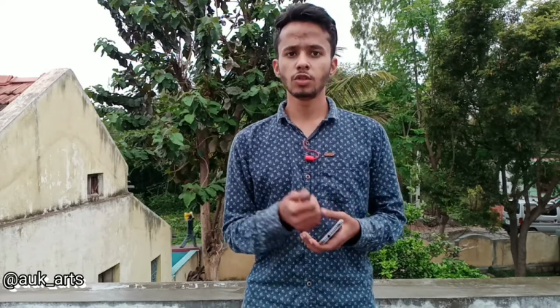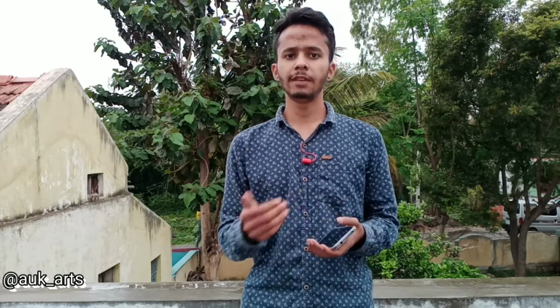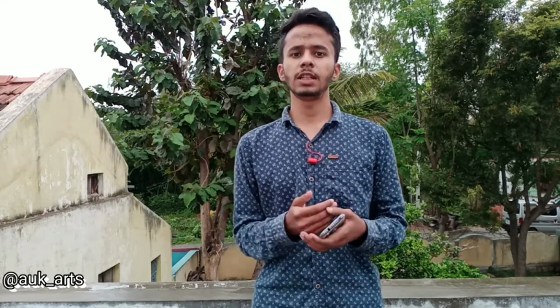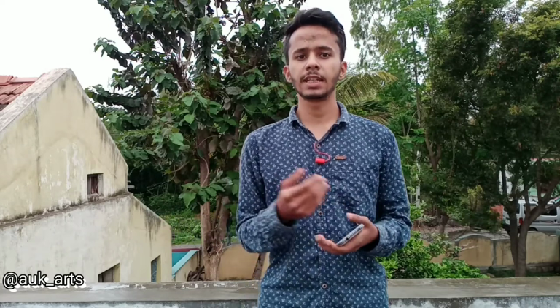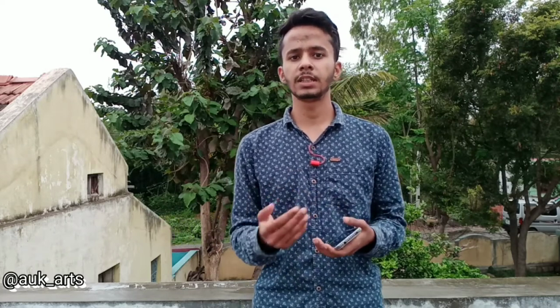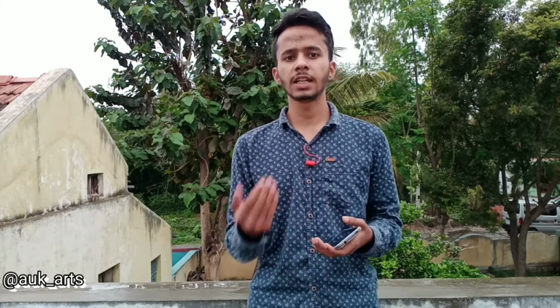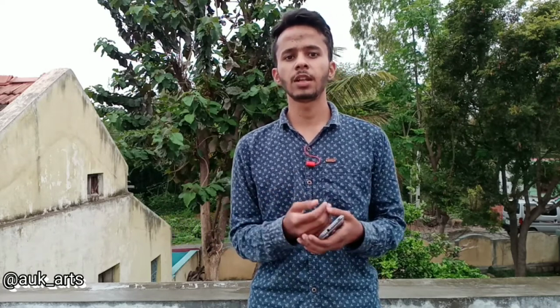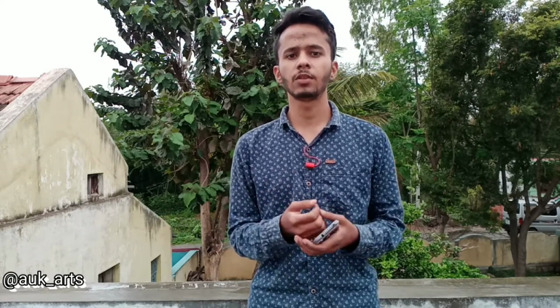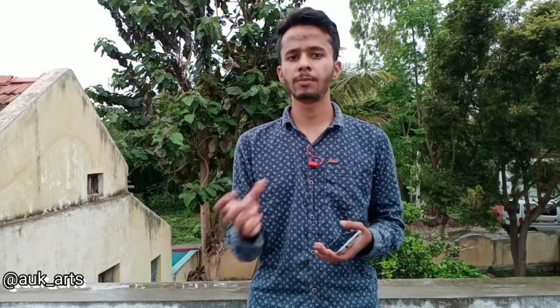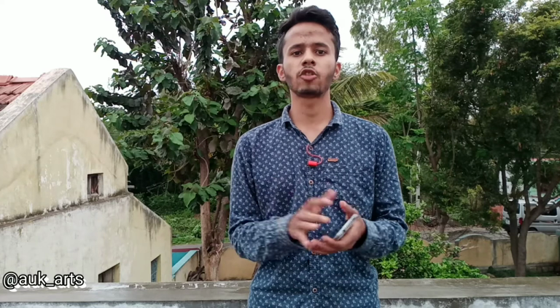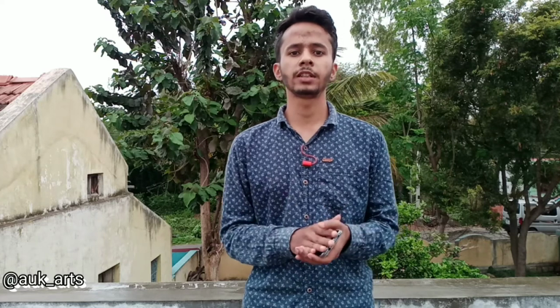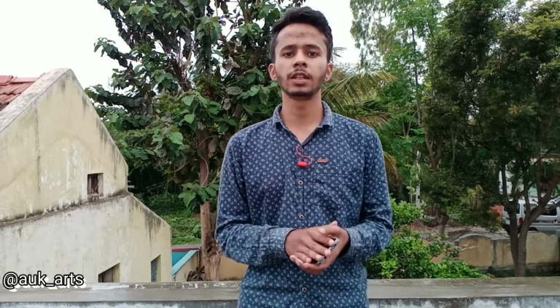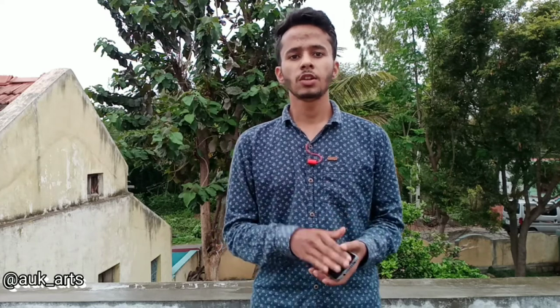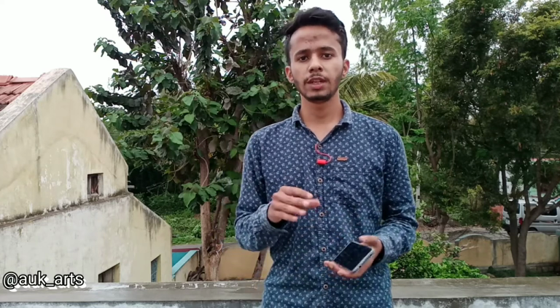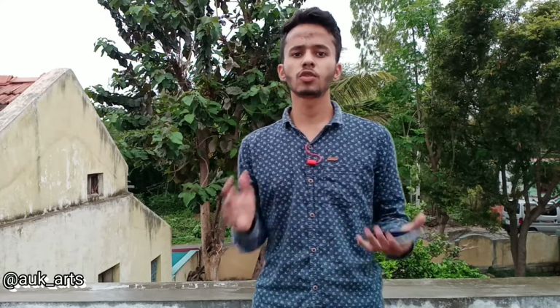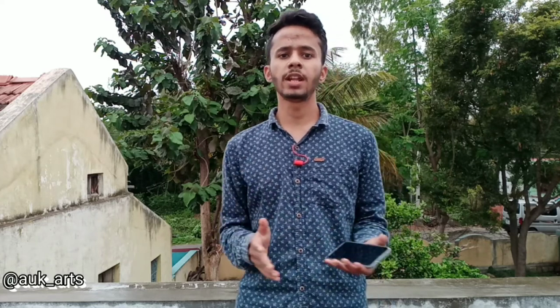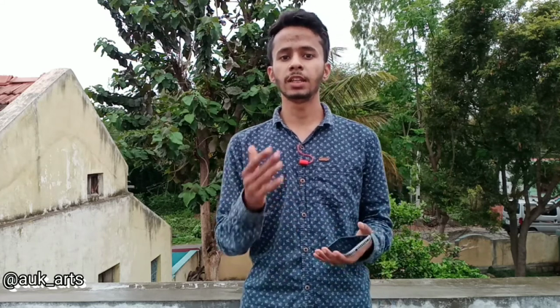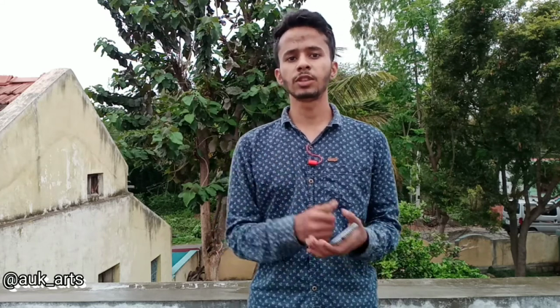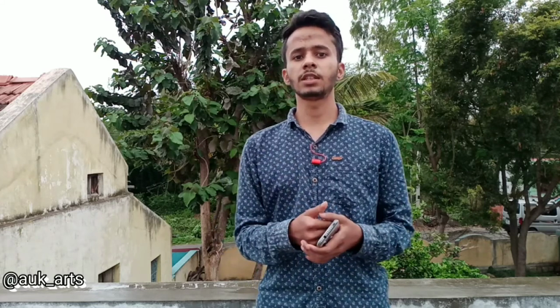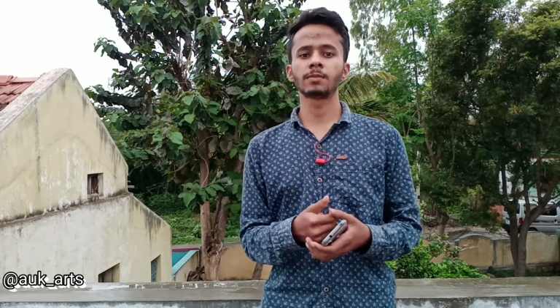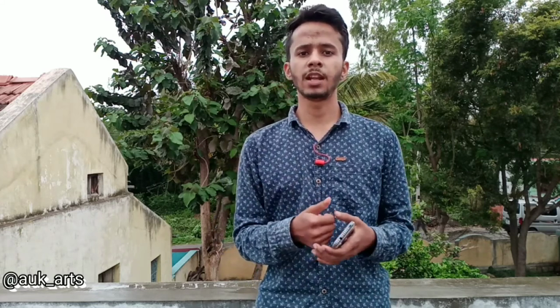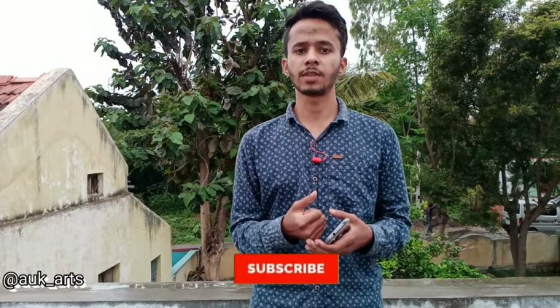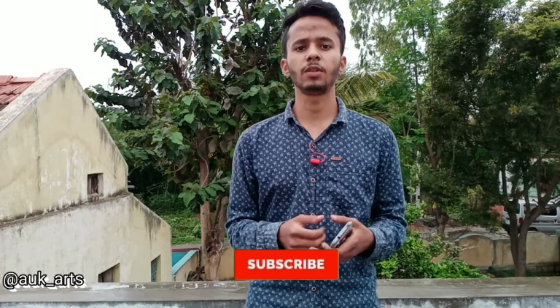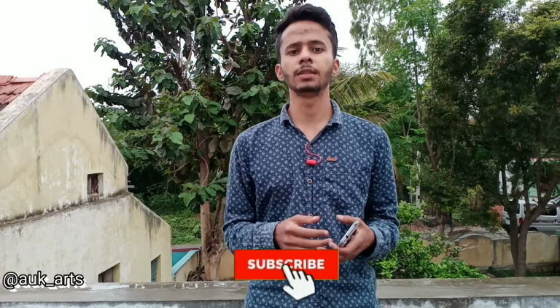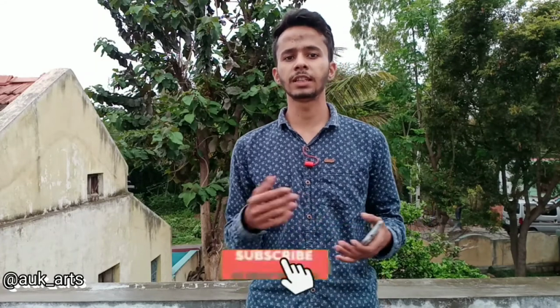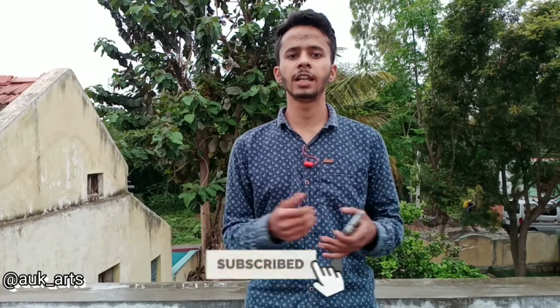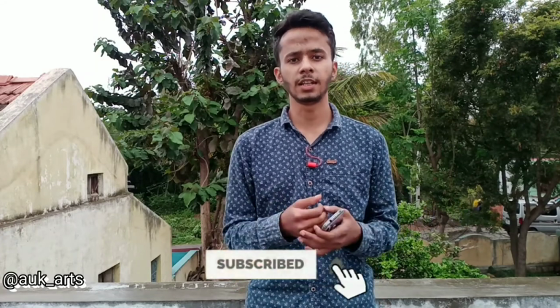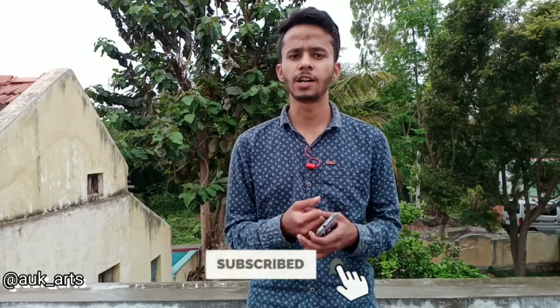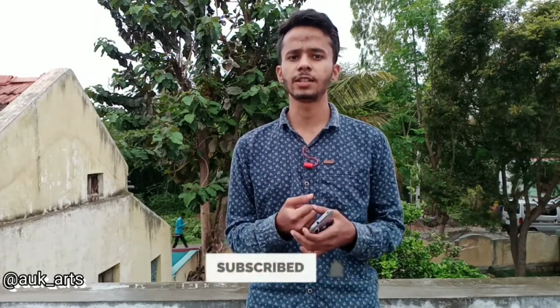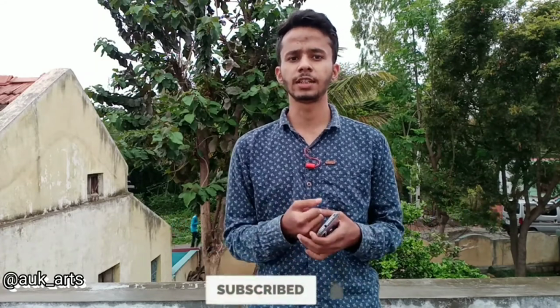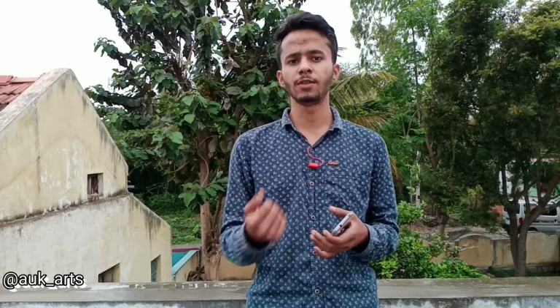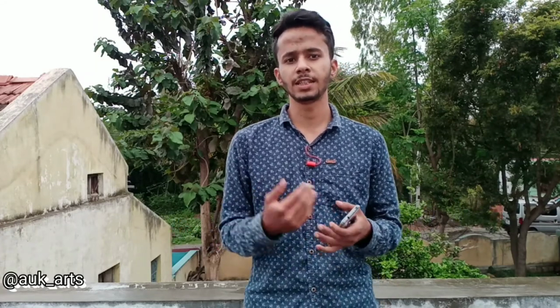I will draw the skin. If you are new to this channel, please subscribe. I will draw the art tutorials, including sketching and painting.